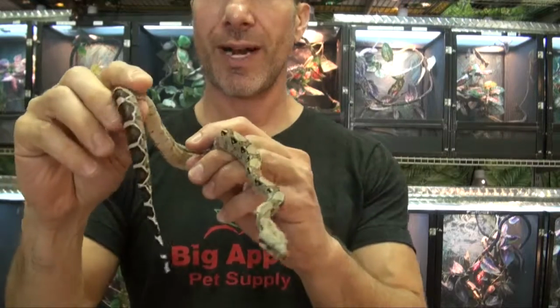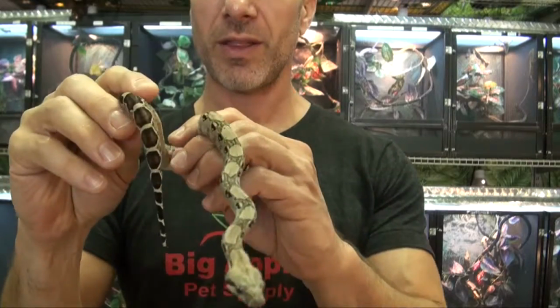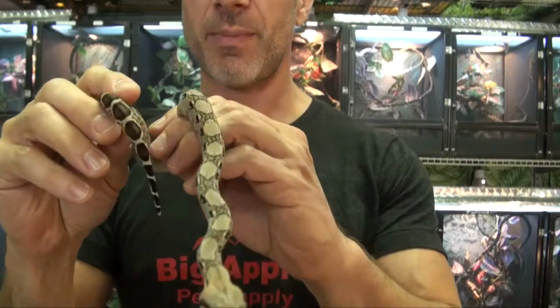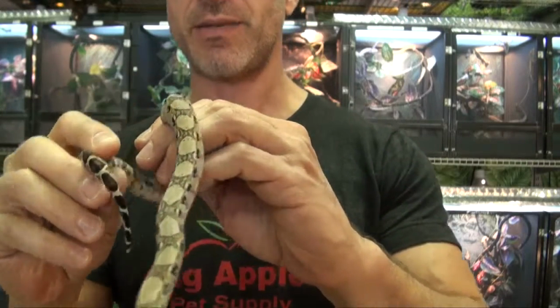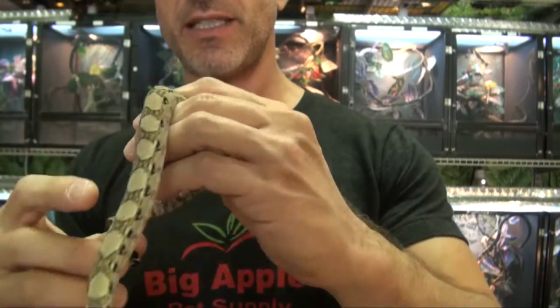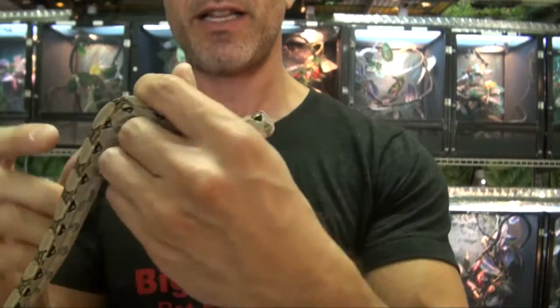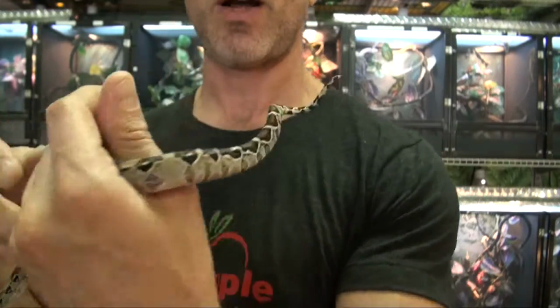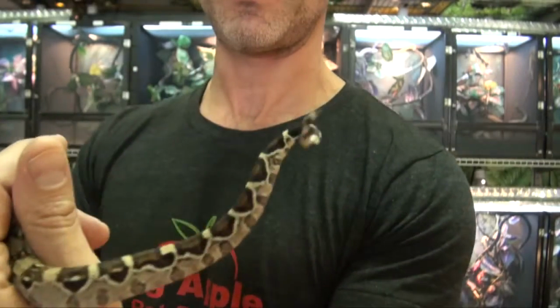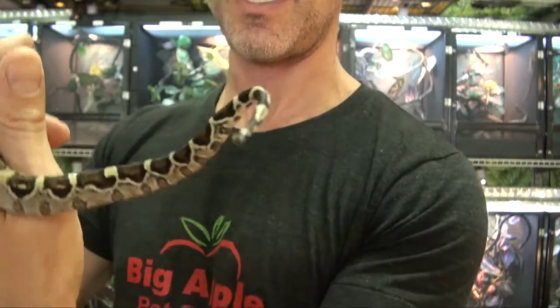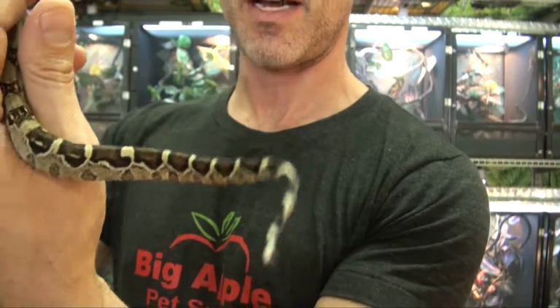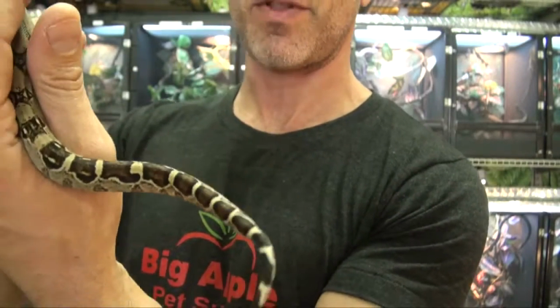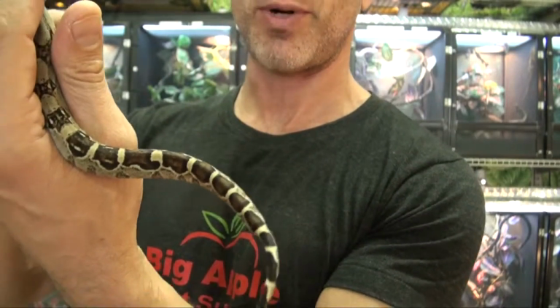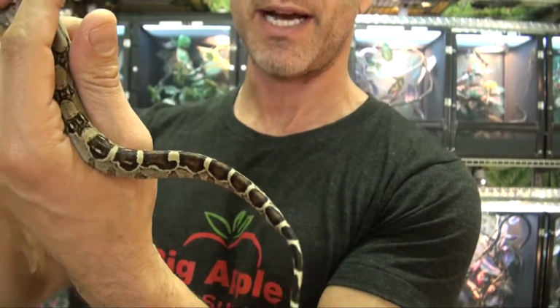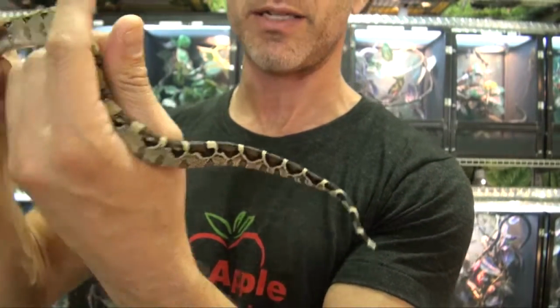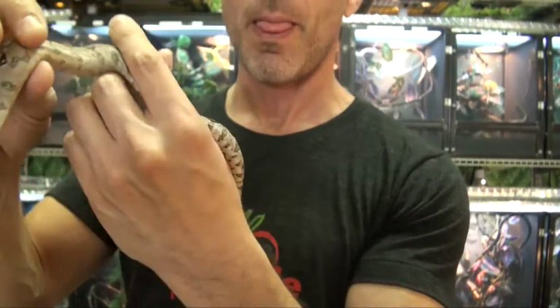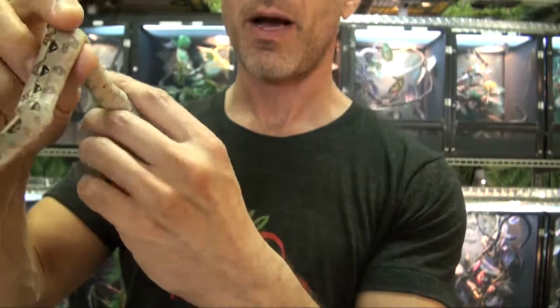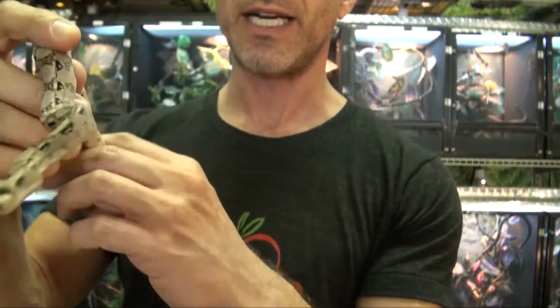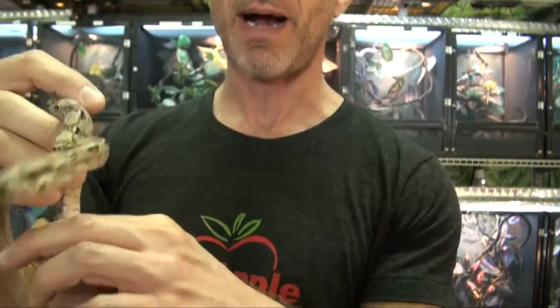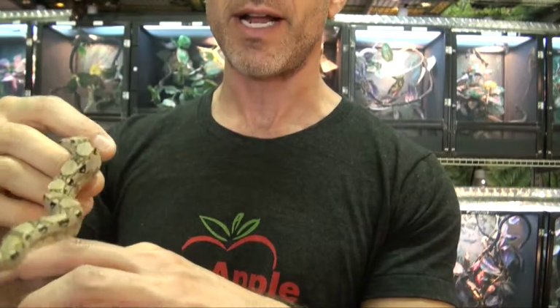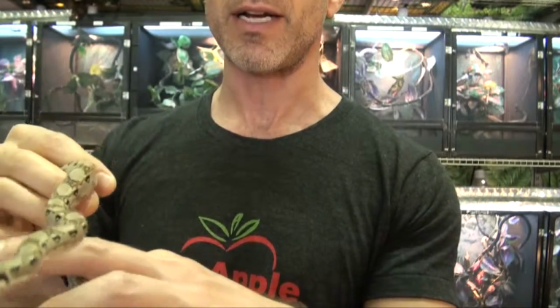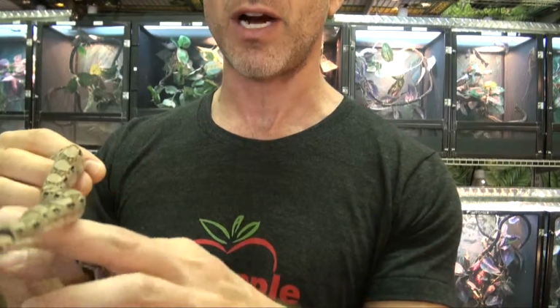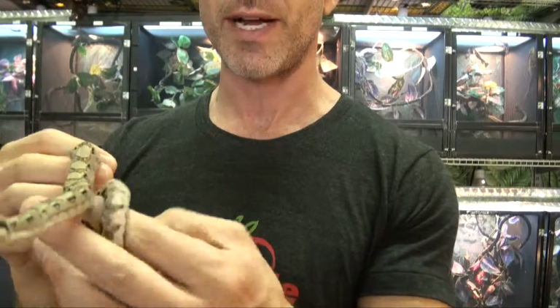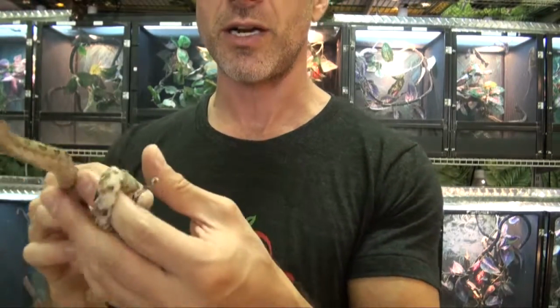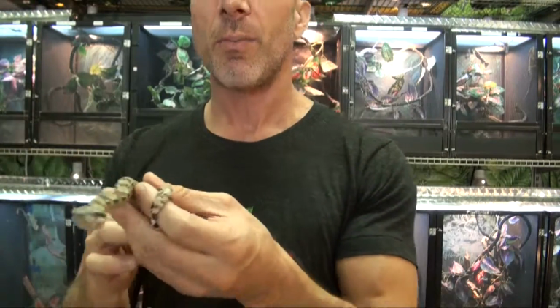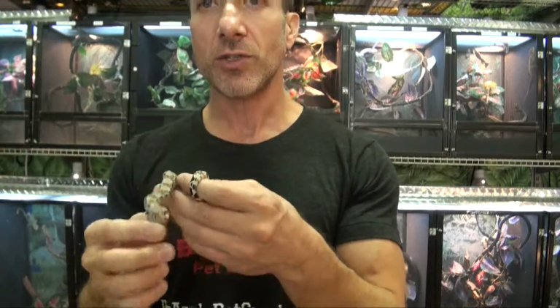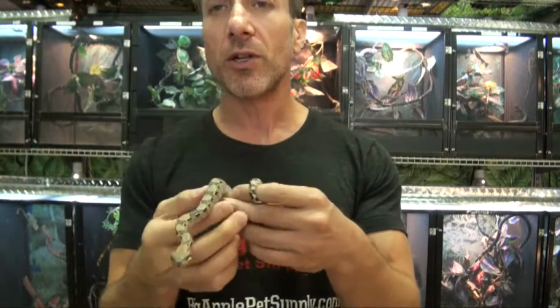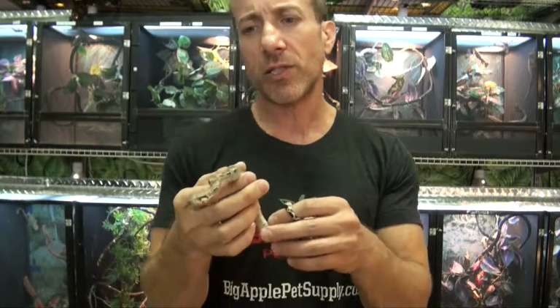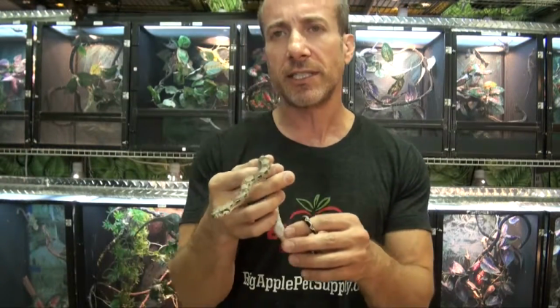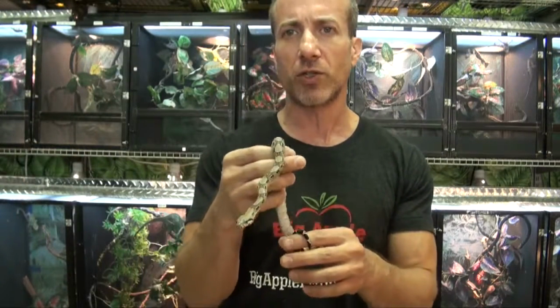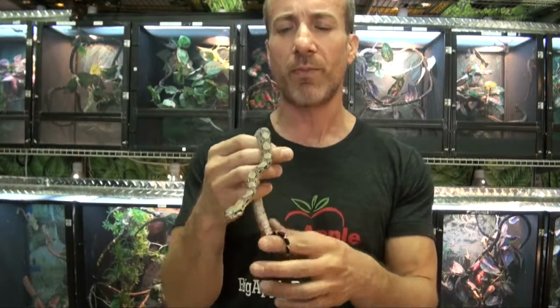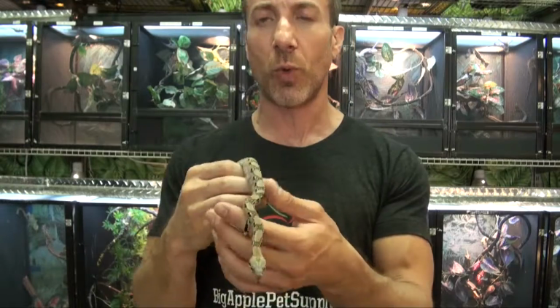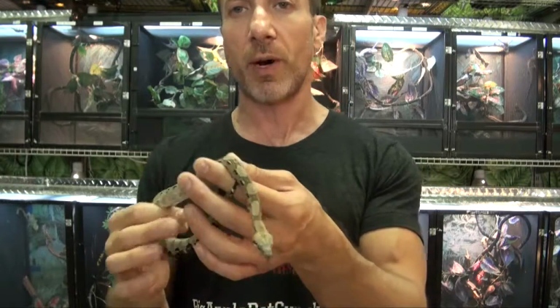What I like about these, besides the fact that they obviously have the pretty tail and it's nice patterning, nice coloration, but these are still considered a dwarf boa.